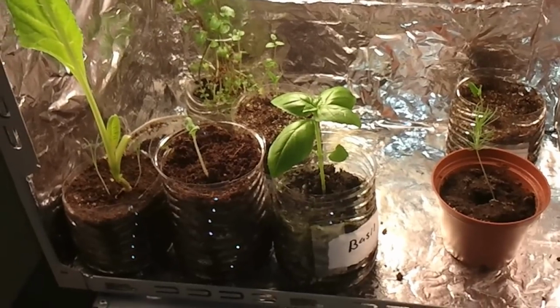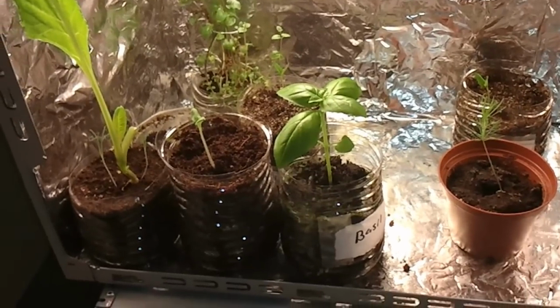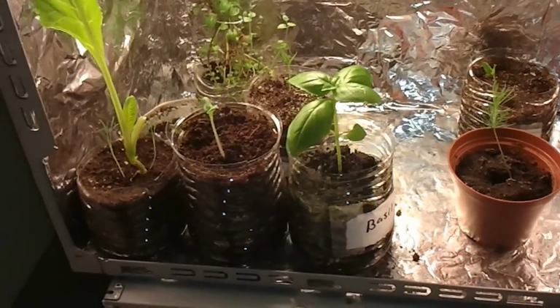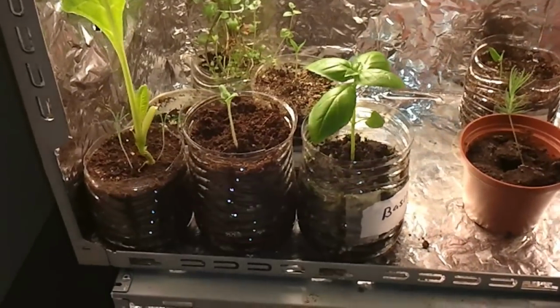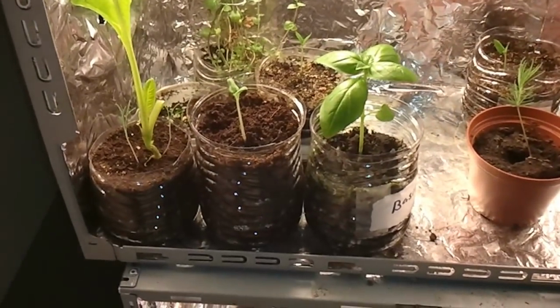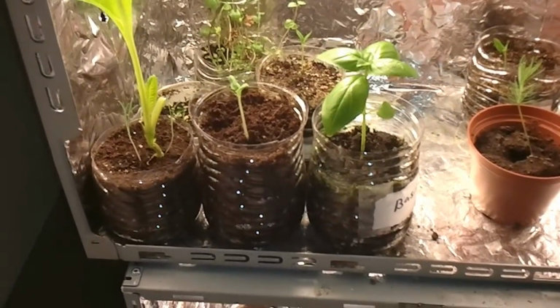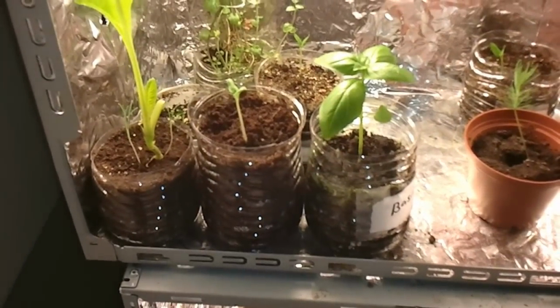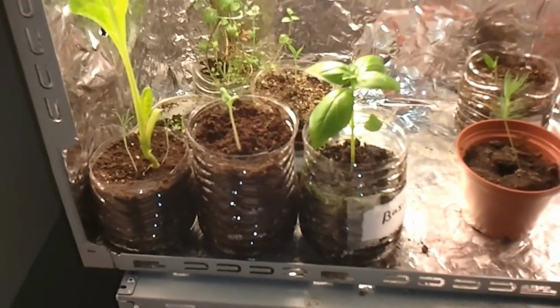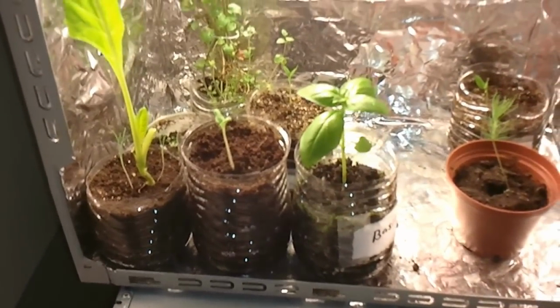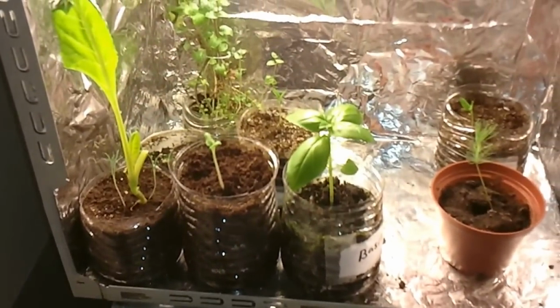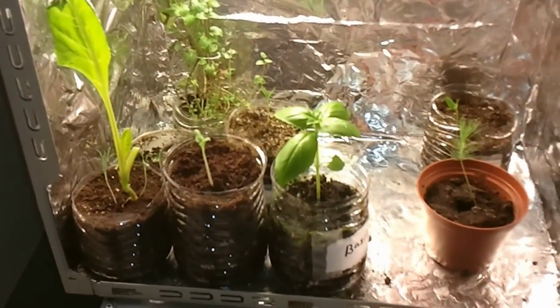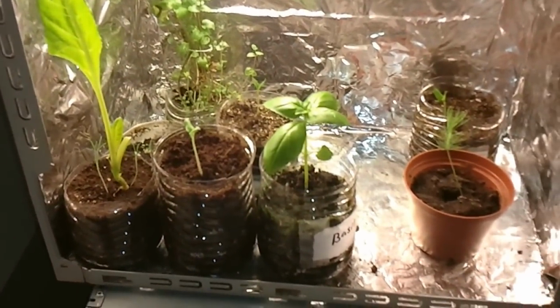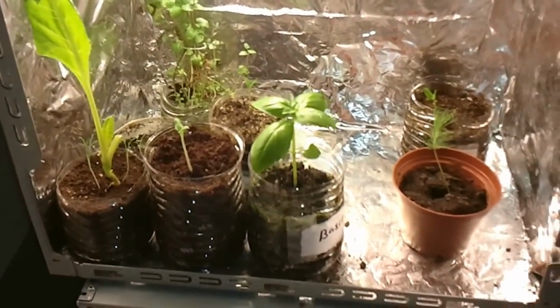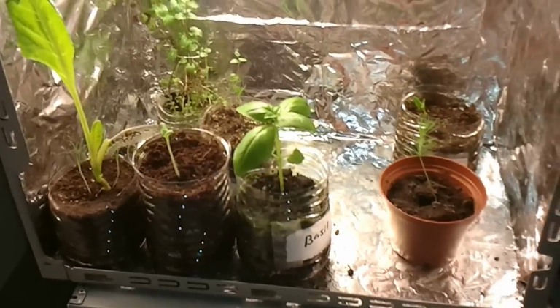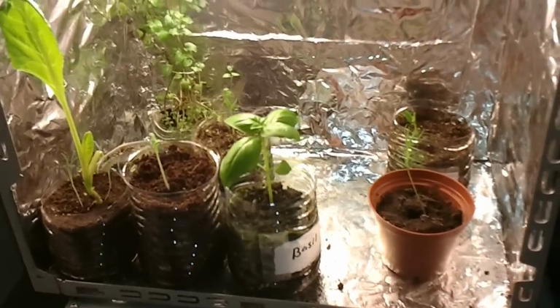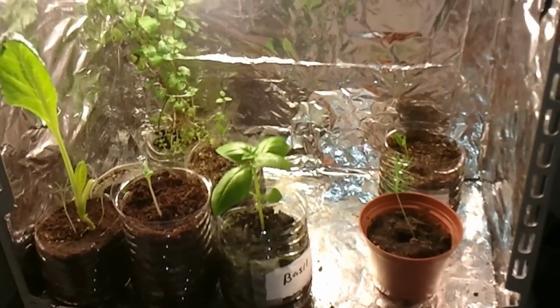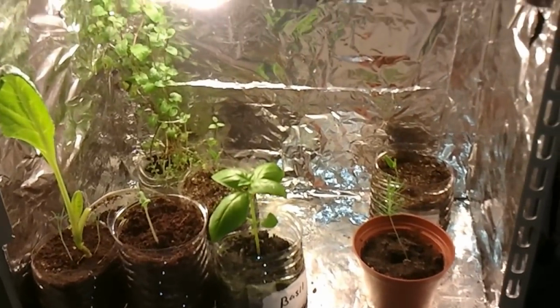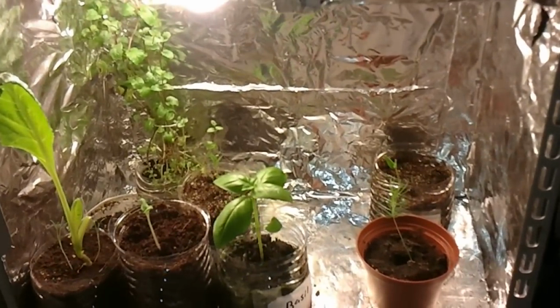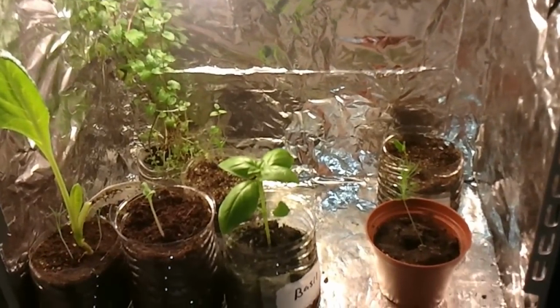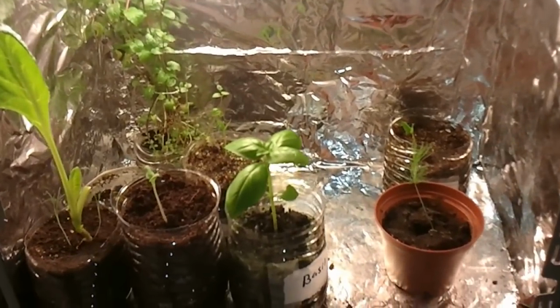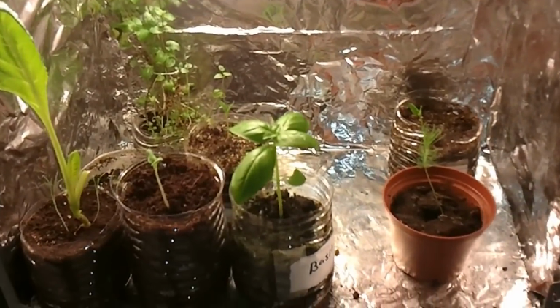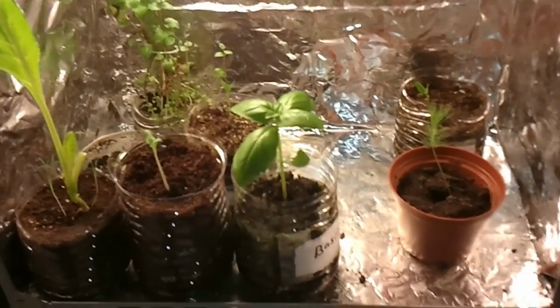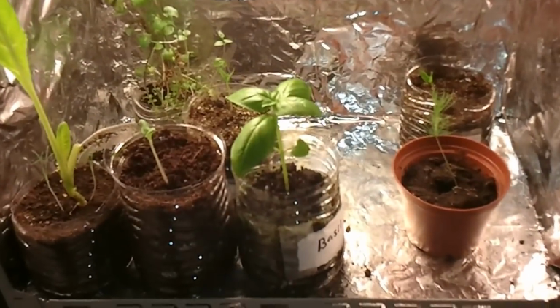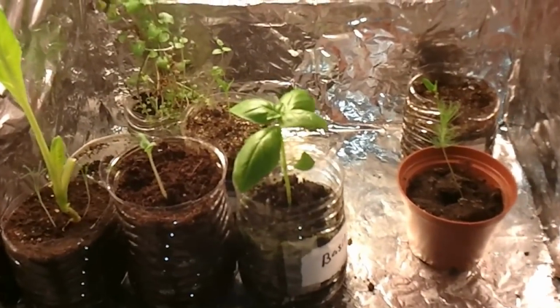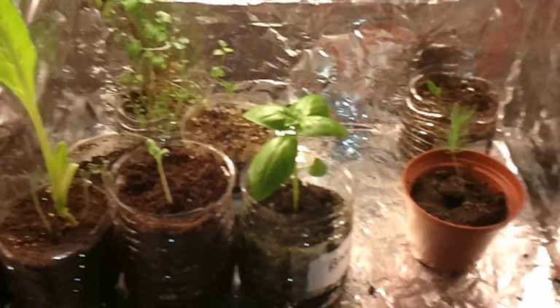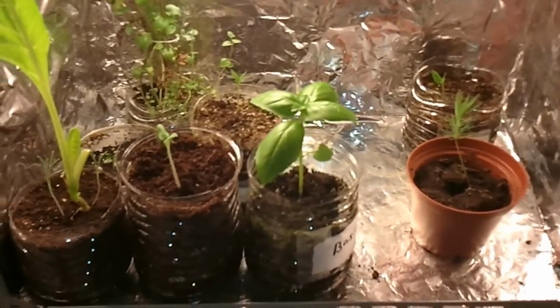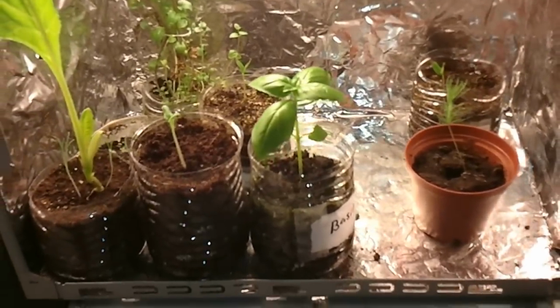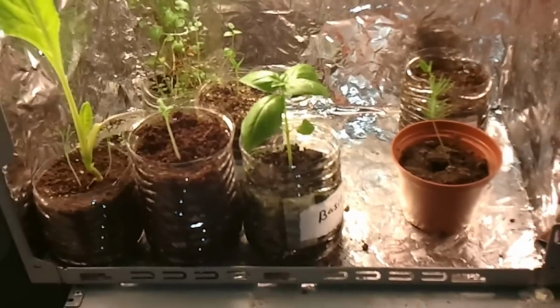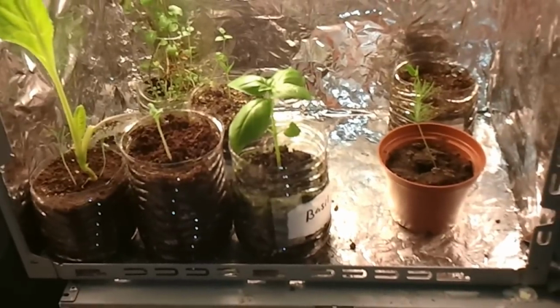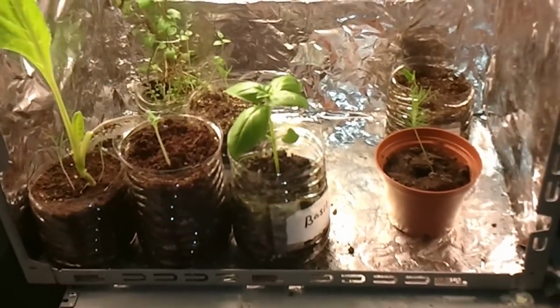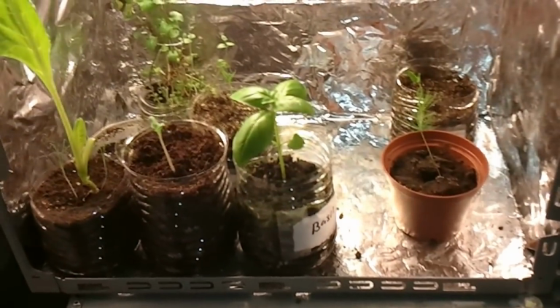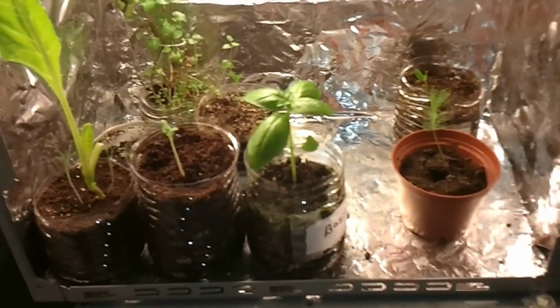Hey YouTube, Jason here. I've got a little video for you today. This is going to be called Spanking Your Tomatoes, or Smacking Your Tomatoes — I haven't really decided yet, but you'll see it on the title.